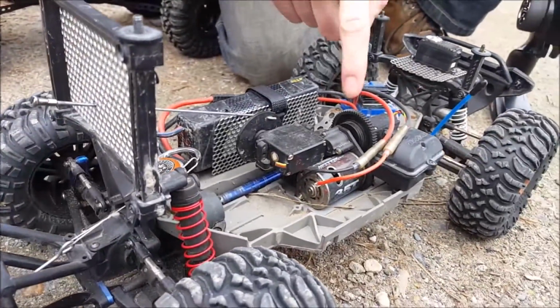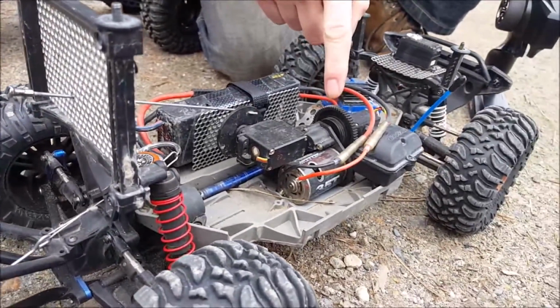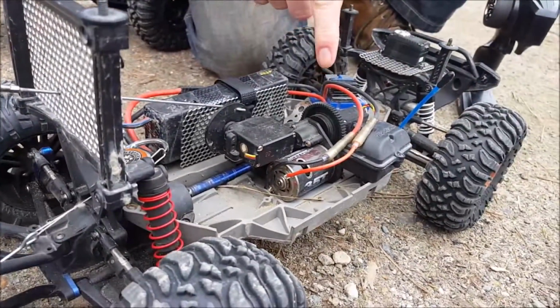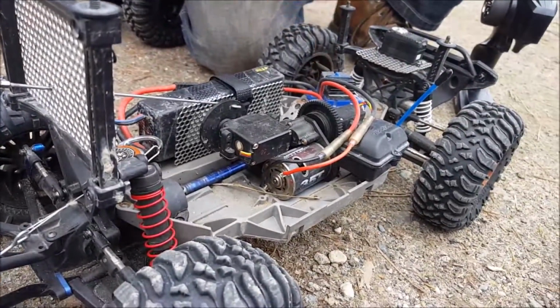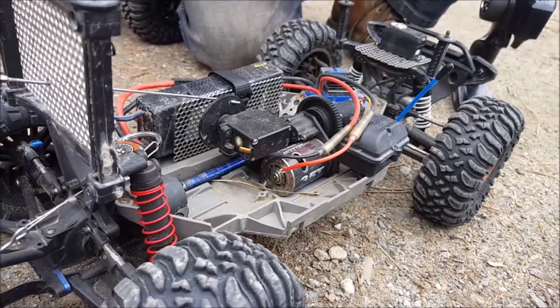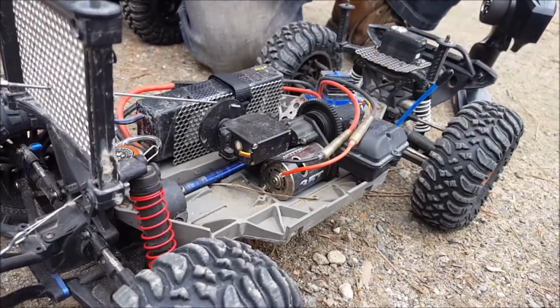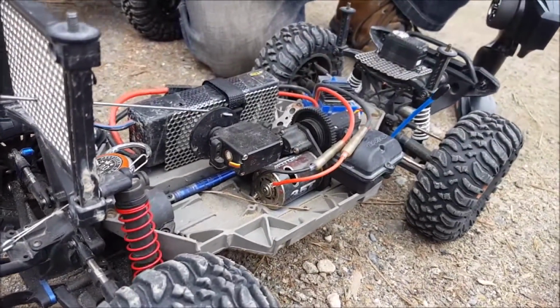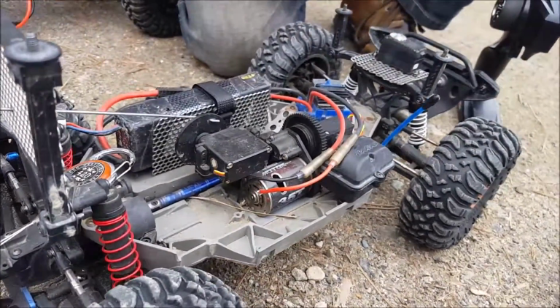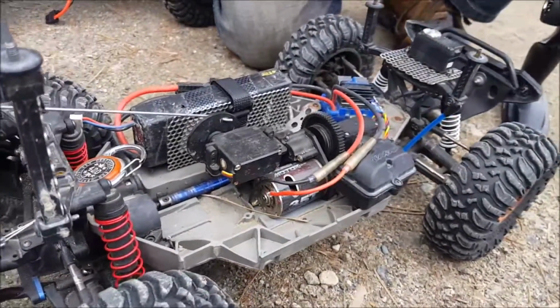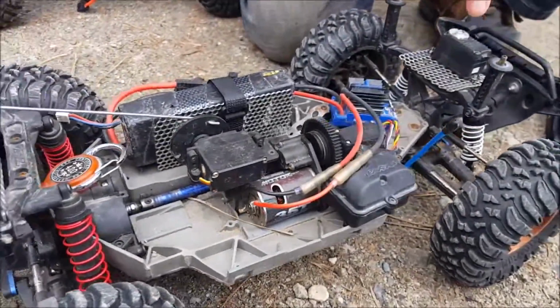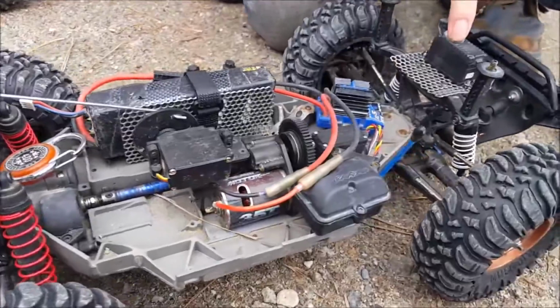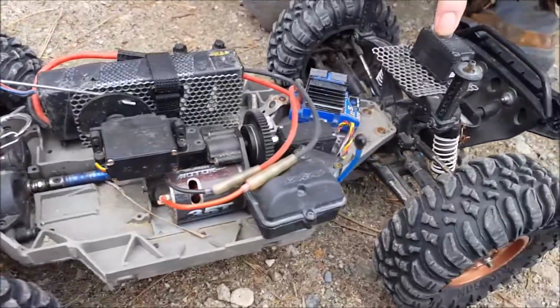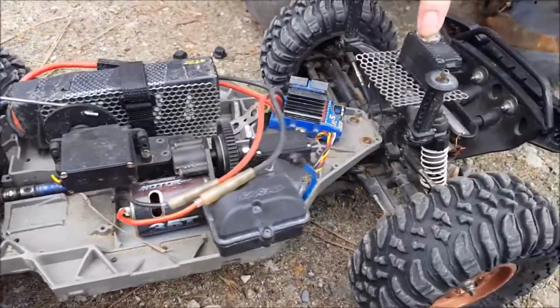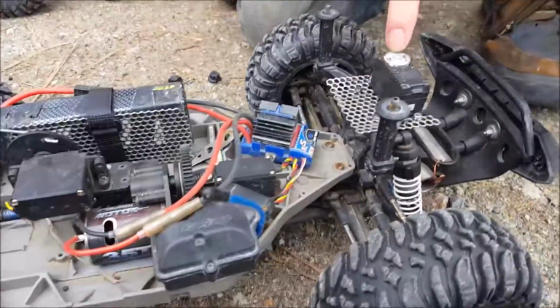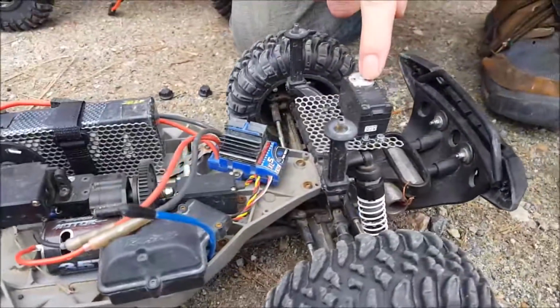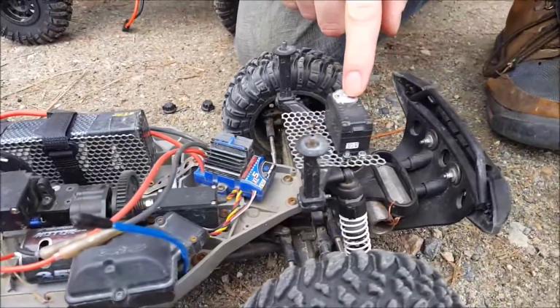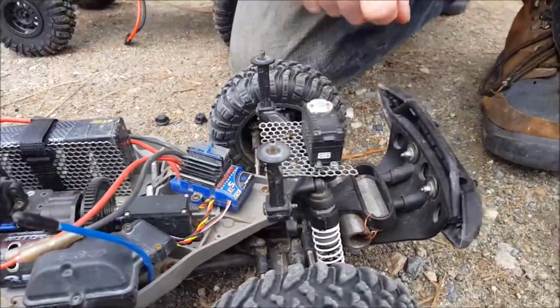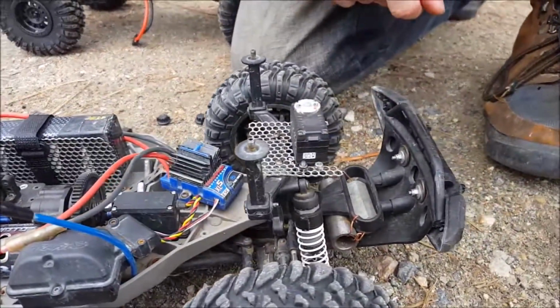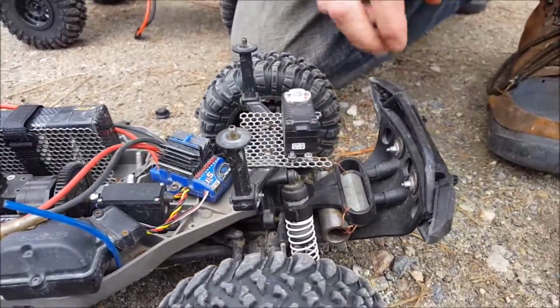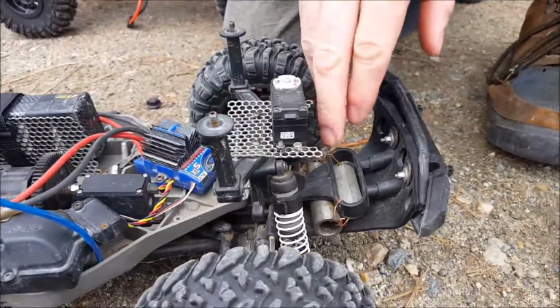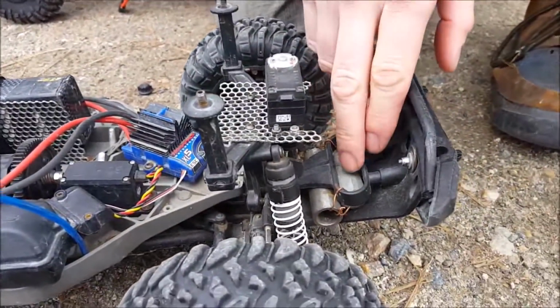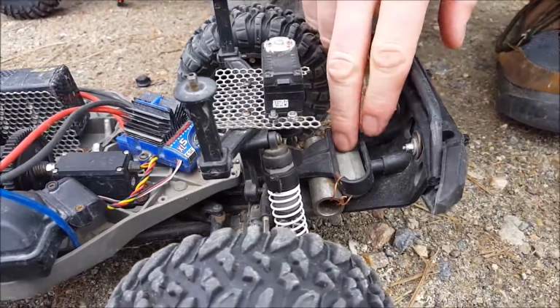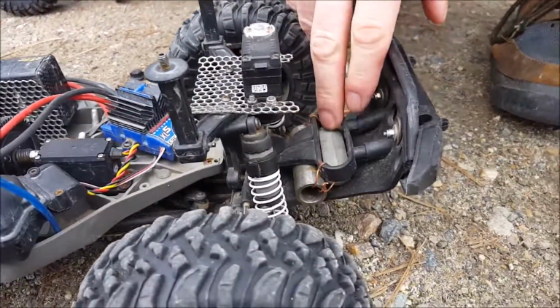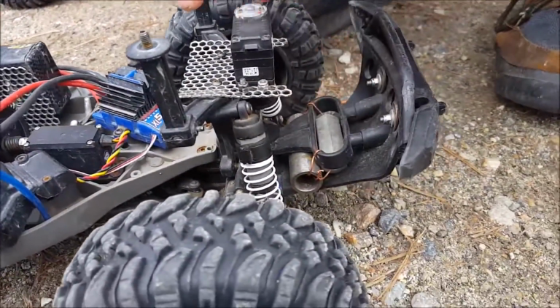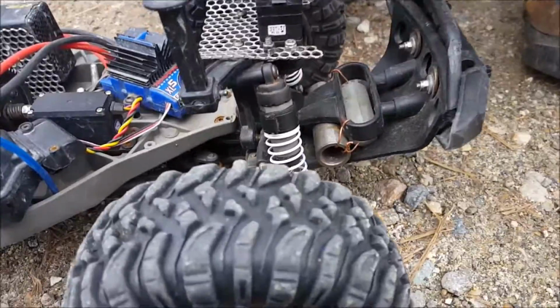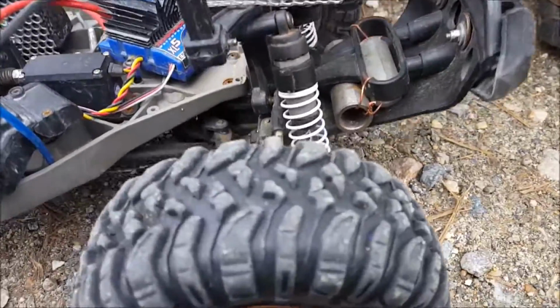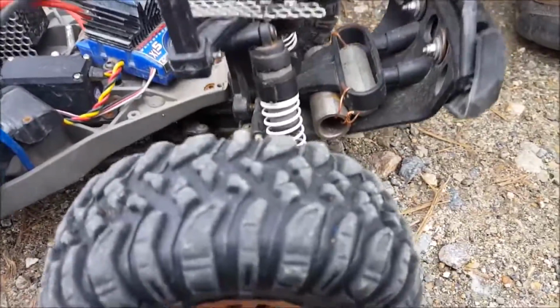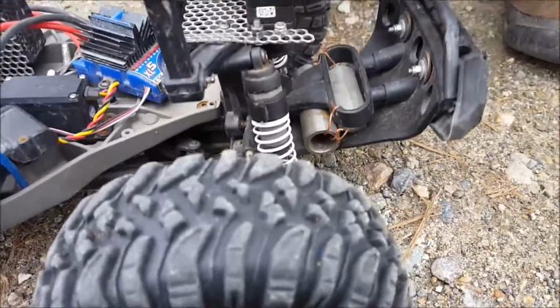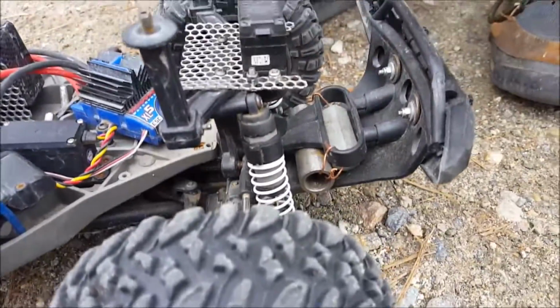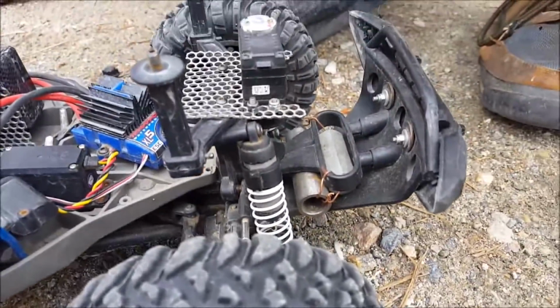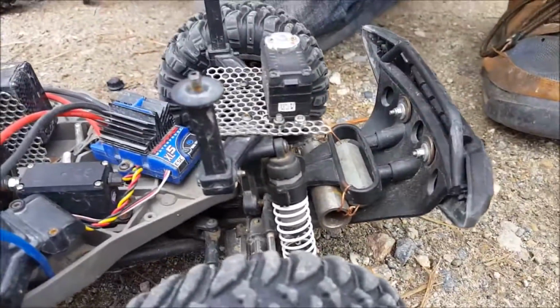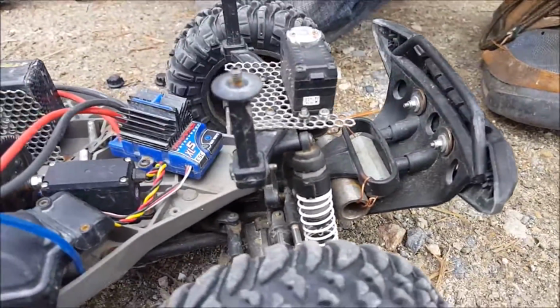35-turn crawler motor, servo winch — she's not hooked up yet. I've got a little bit of counterweight up front, just to keep her down on the ground when she's pointed up in the air.